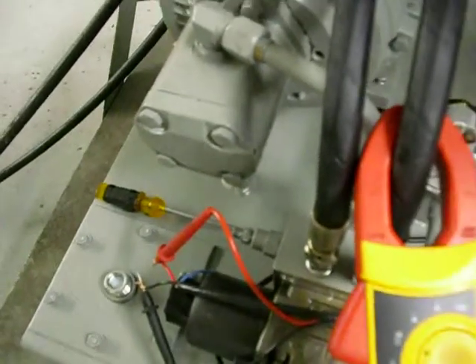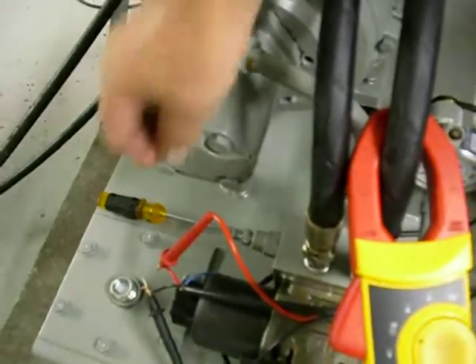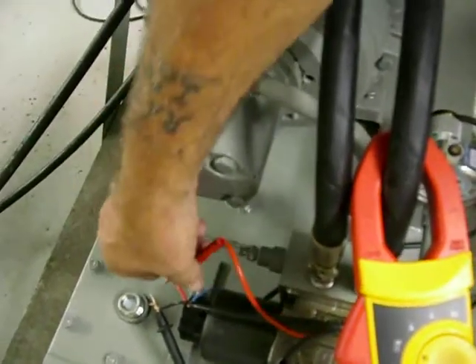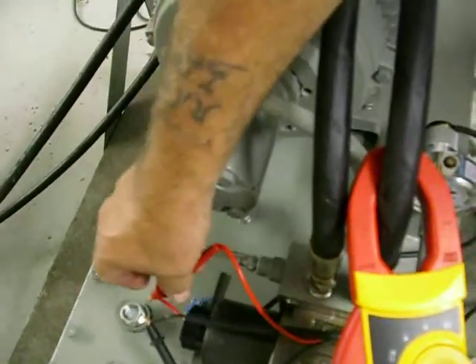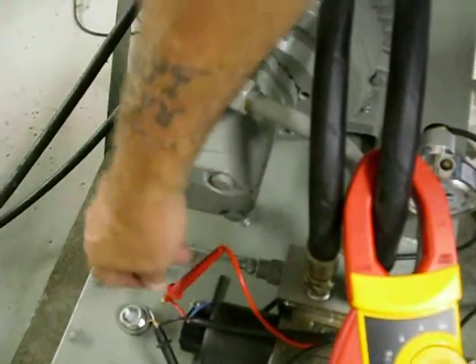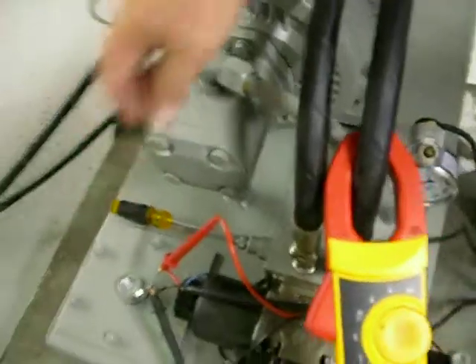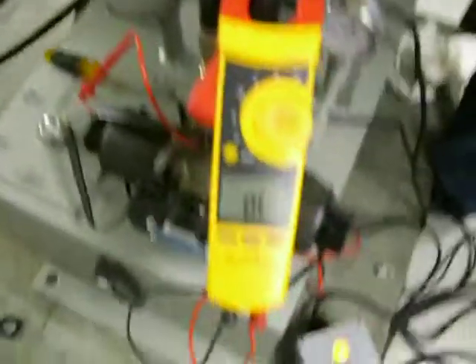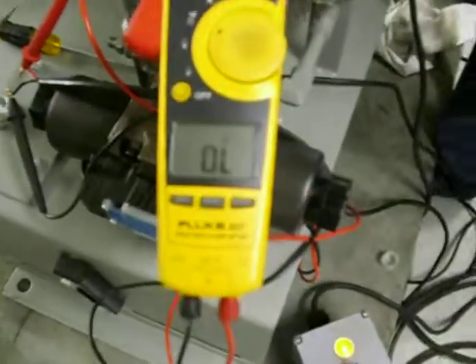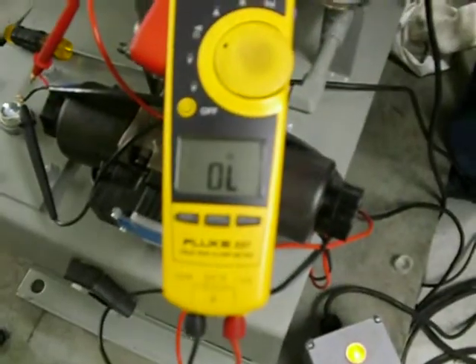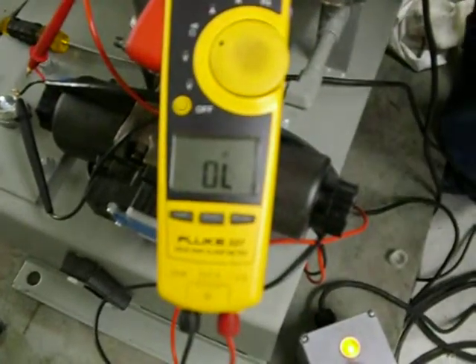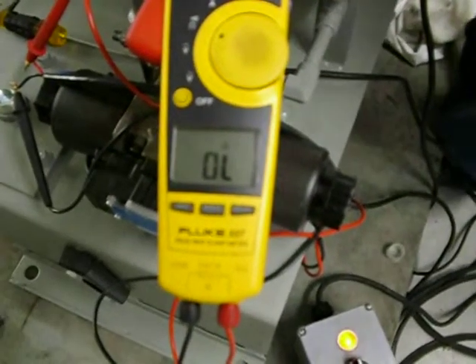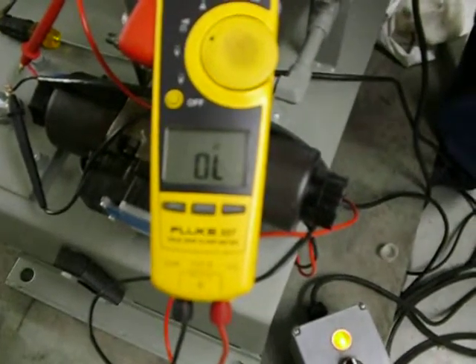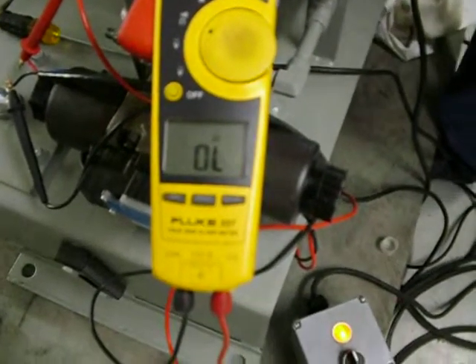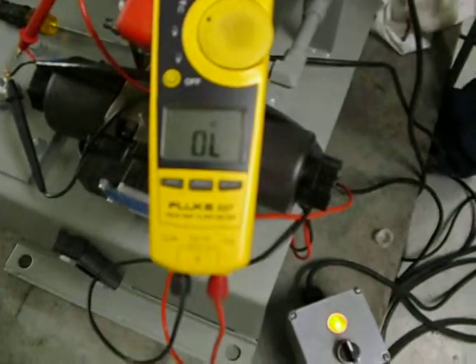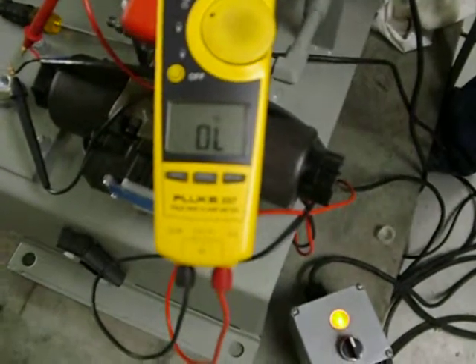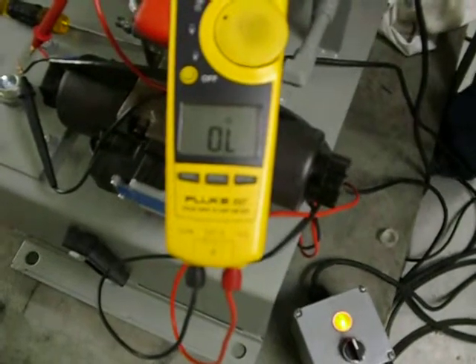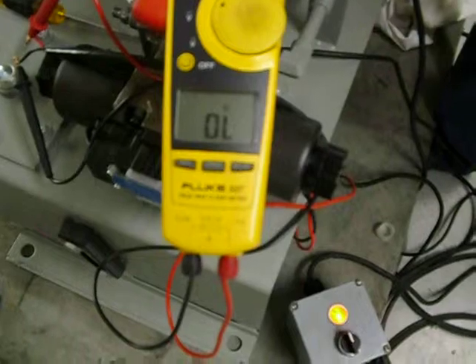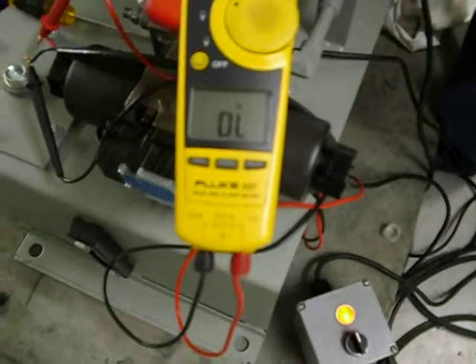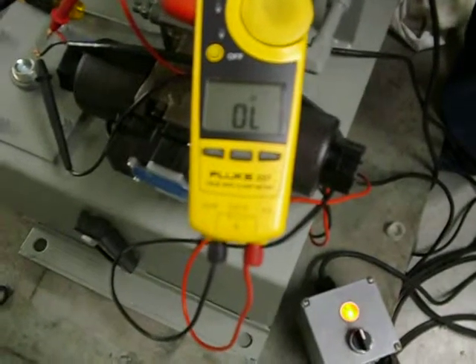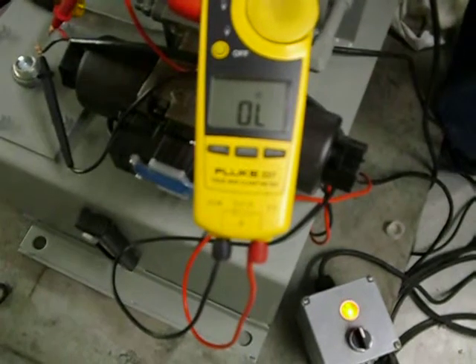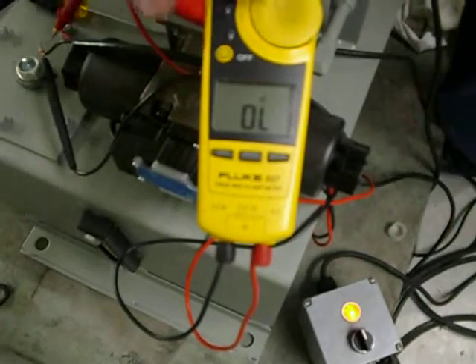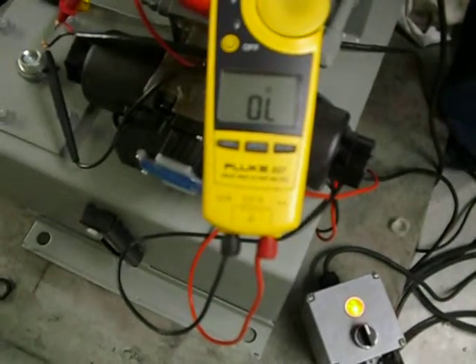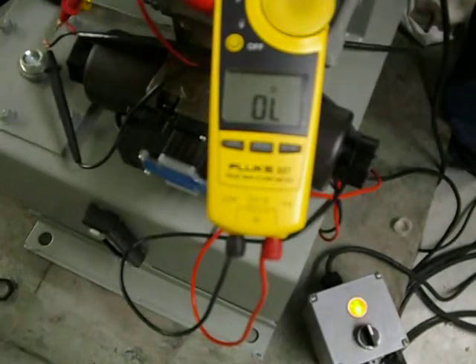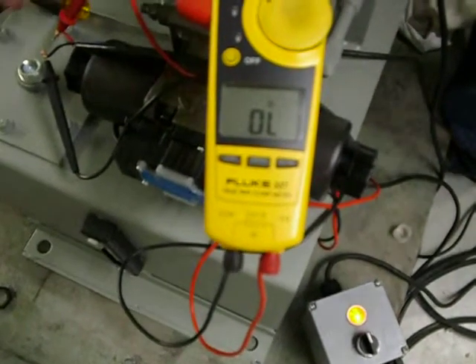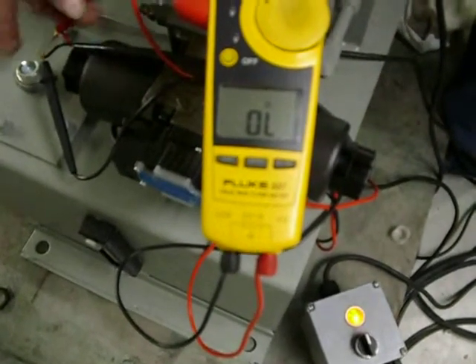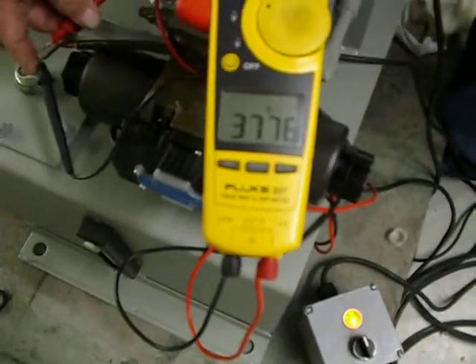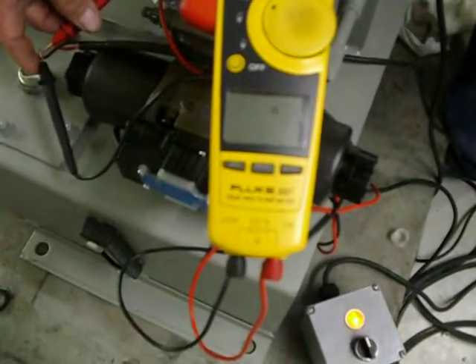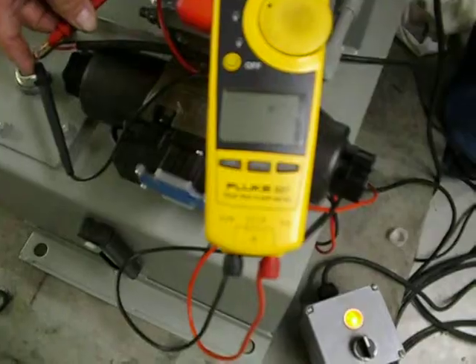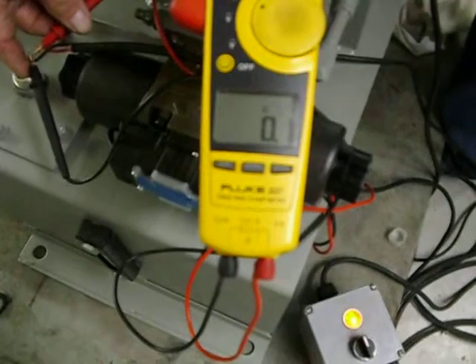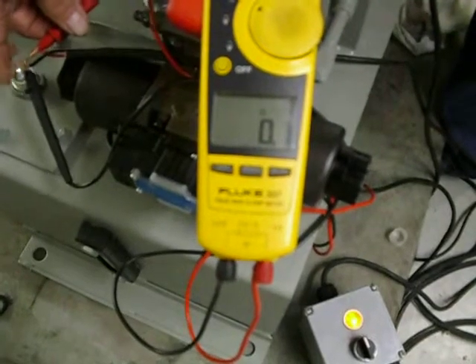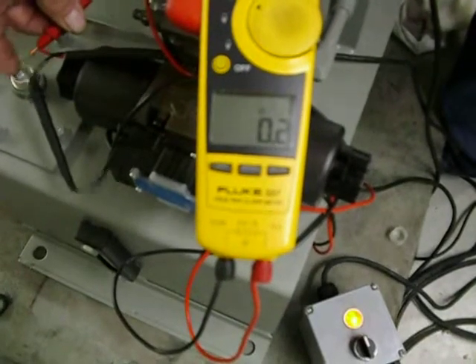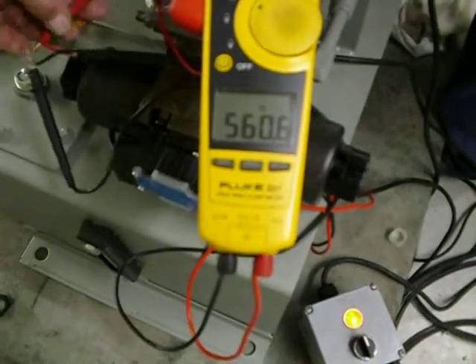You're going to hook your meter across your contacts — be it in a control panel or just on the pressure switch itself, either way, using ohms. Right now we have nothing; if you close it, we have a completed circuit.